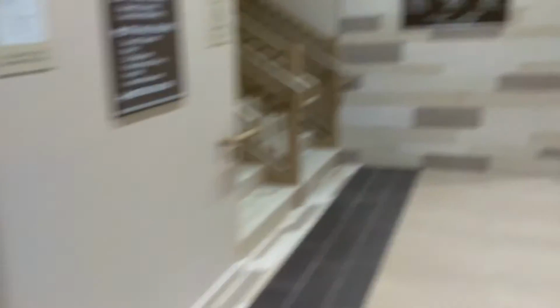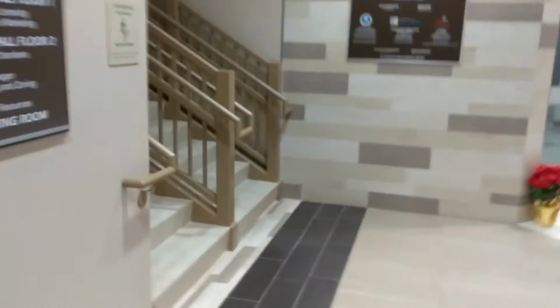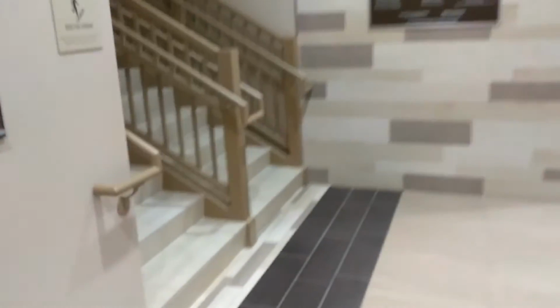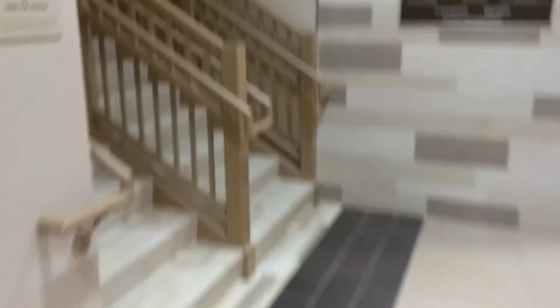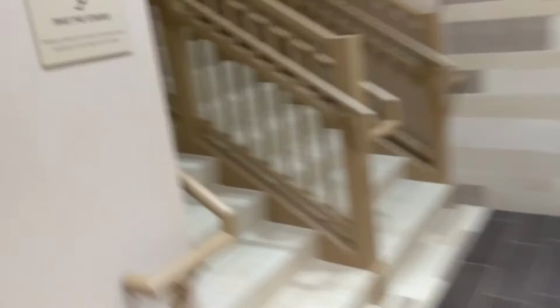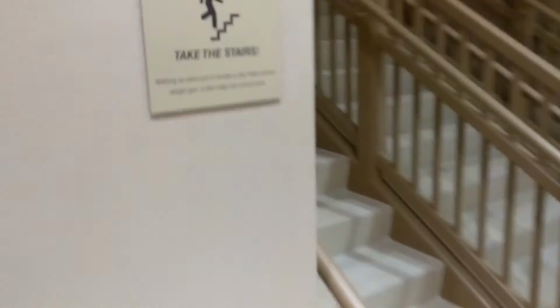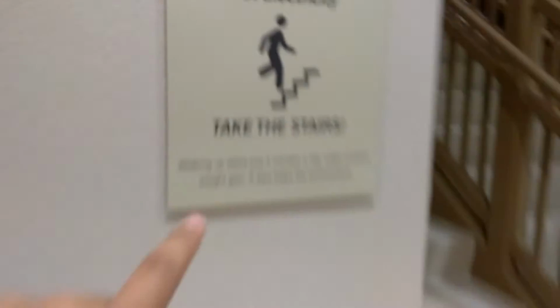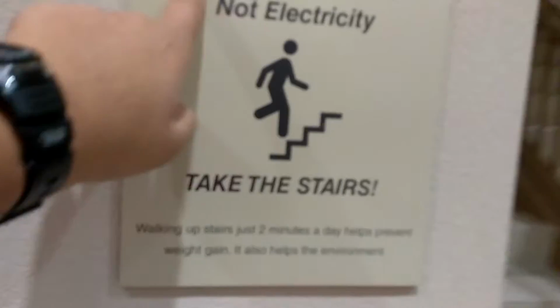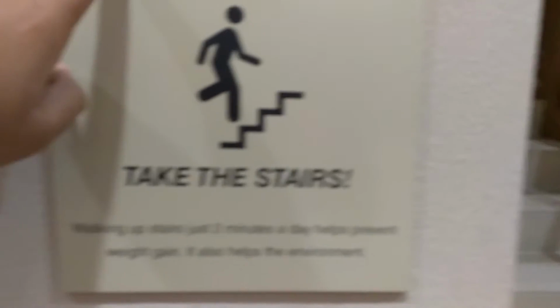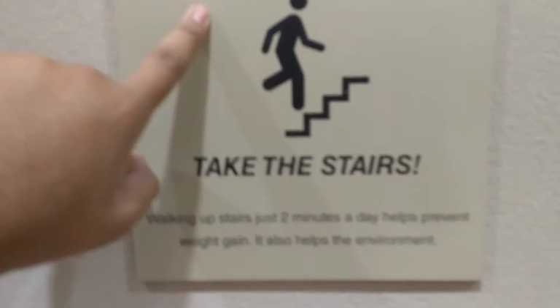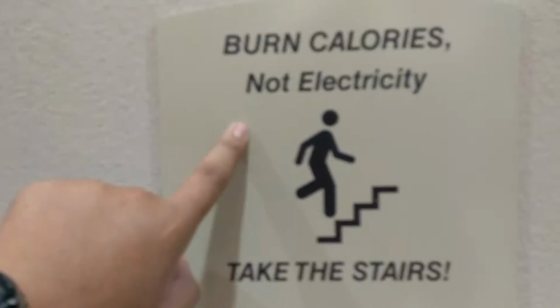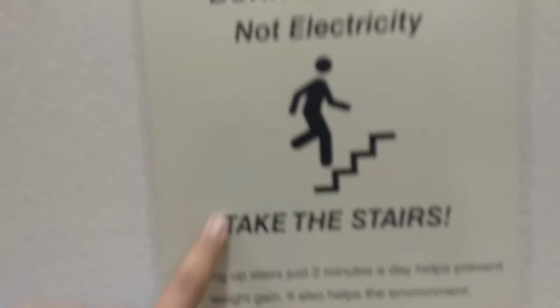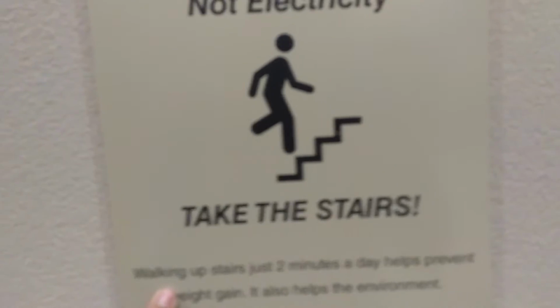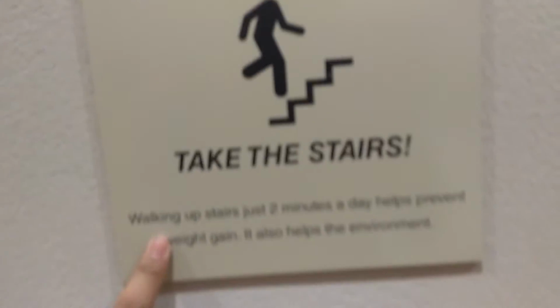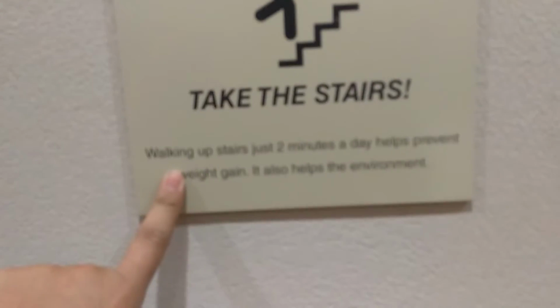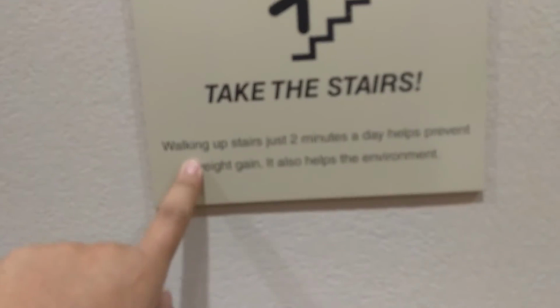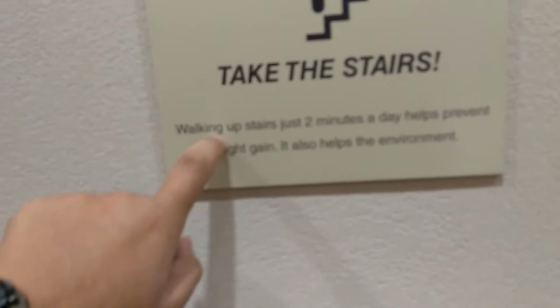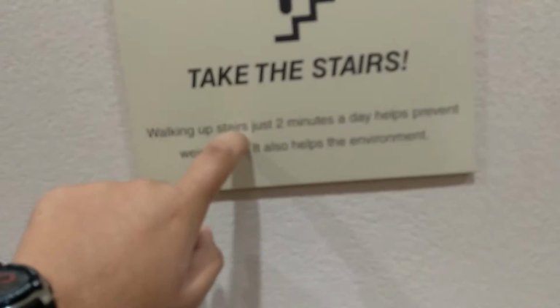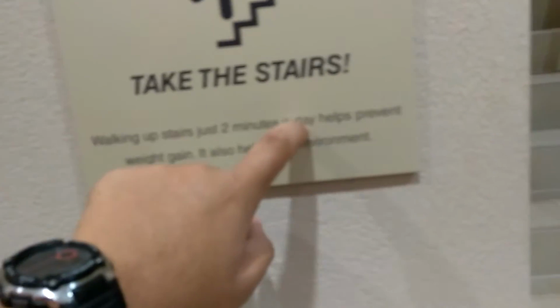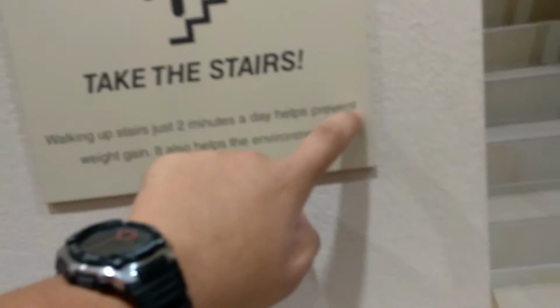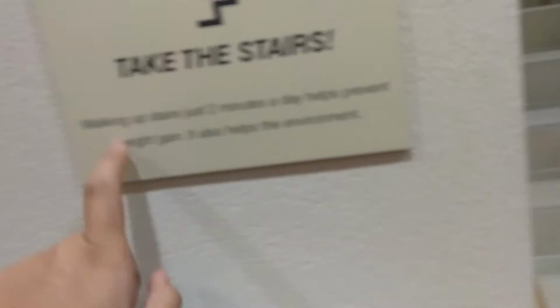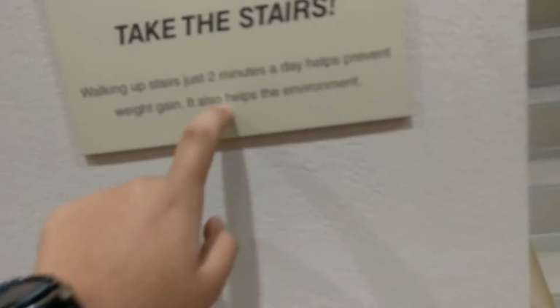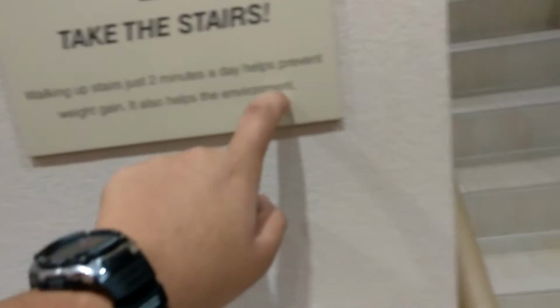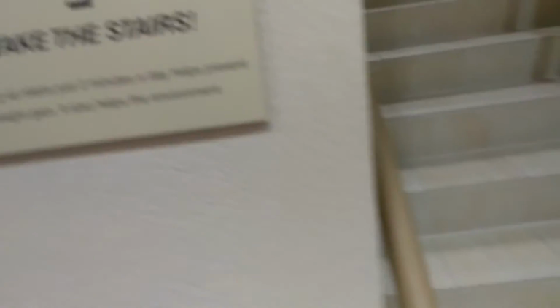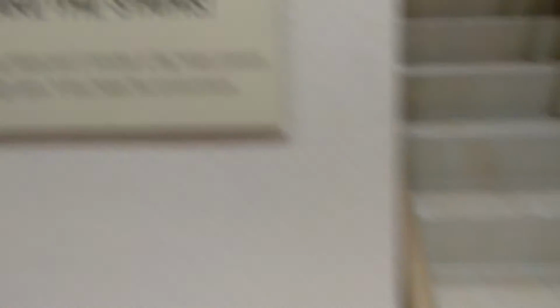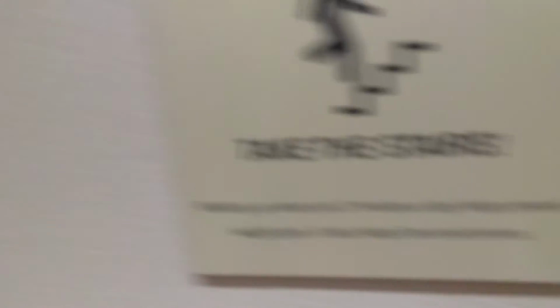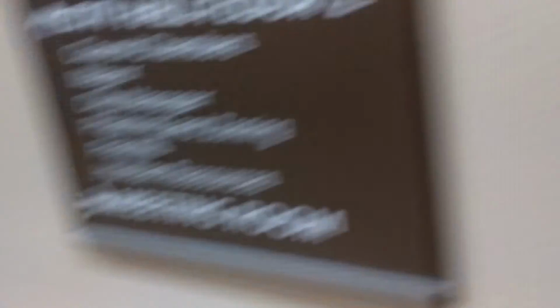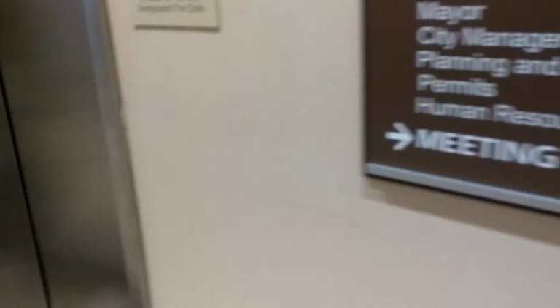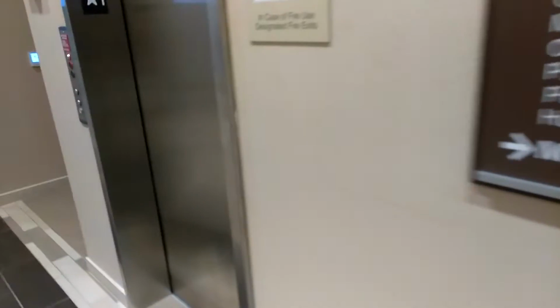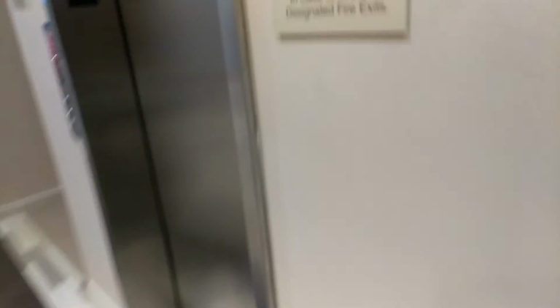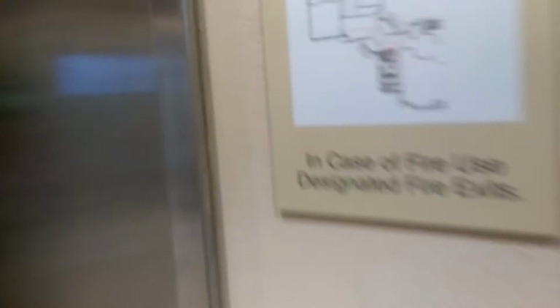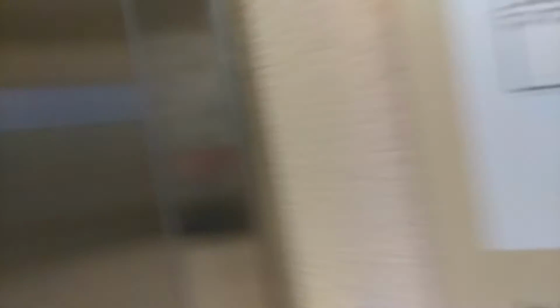Here is the stairs, and there are keys. It said: burn calories, not electricity. Take the stairs. I'm walking up the stairs just two minutes to help you prevent weight gain. It also helps the environment. Who cares? I don't care. I'll take the elevator.